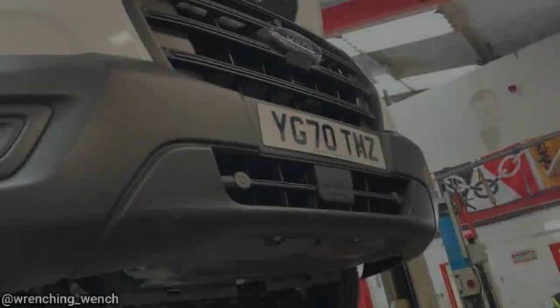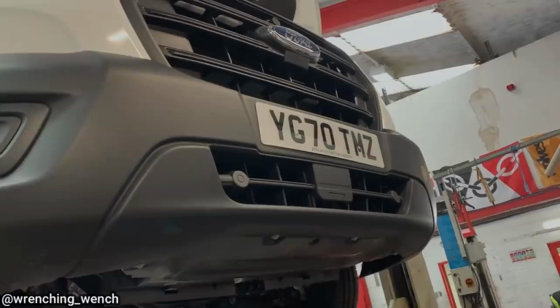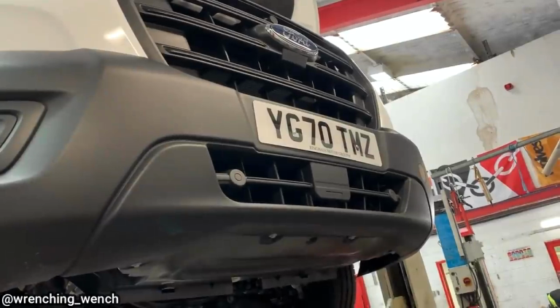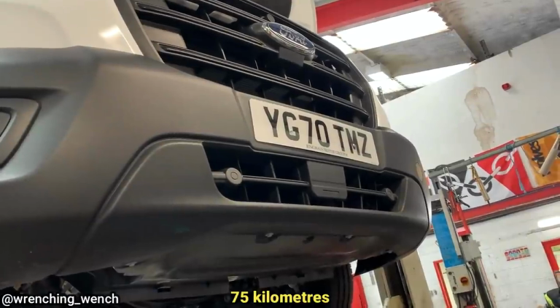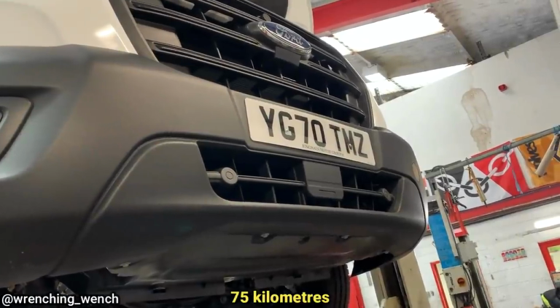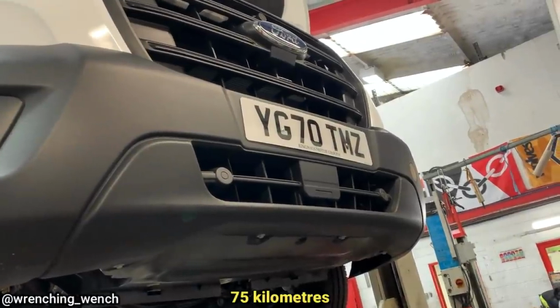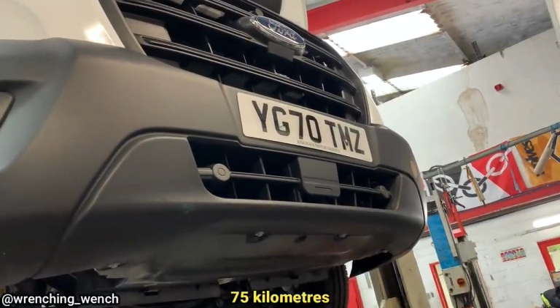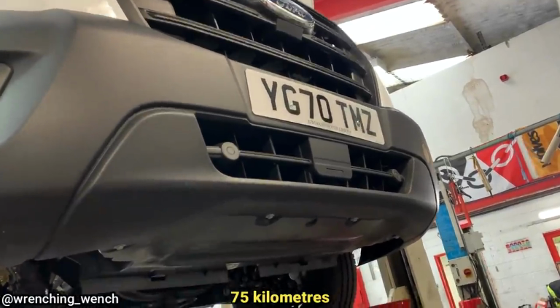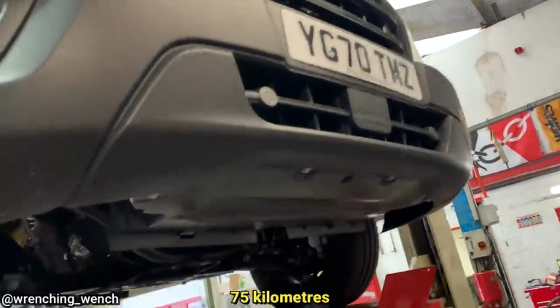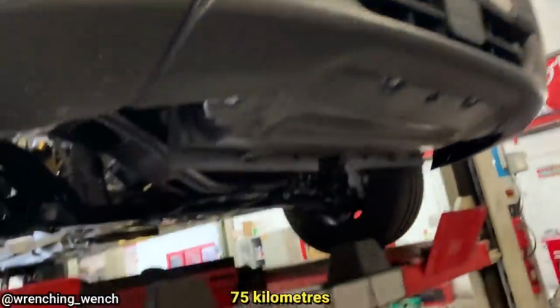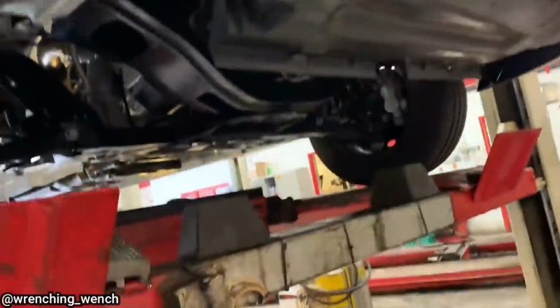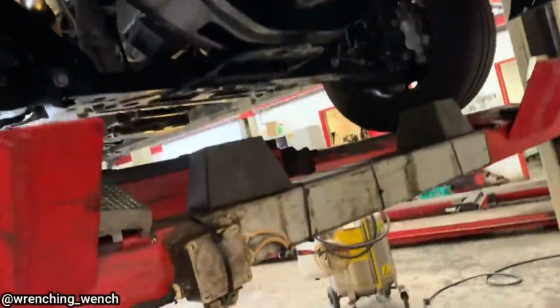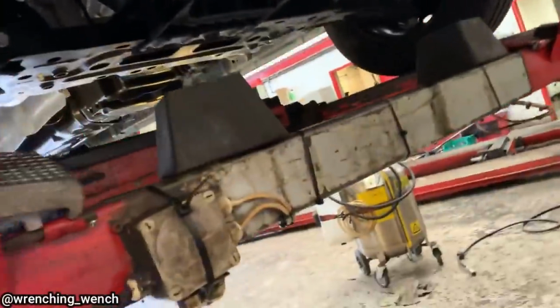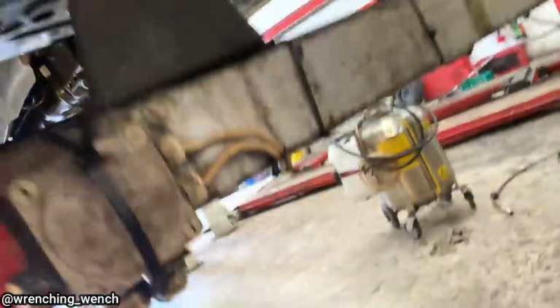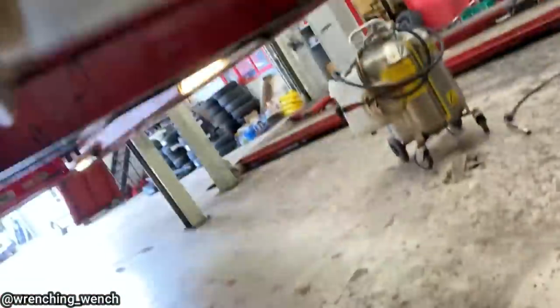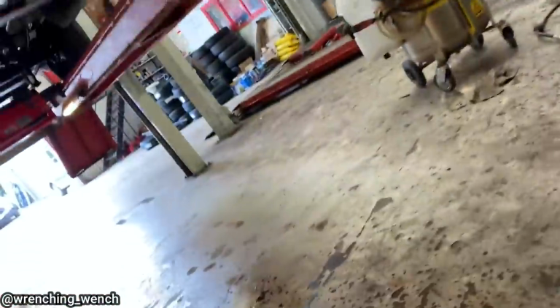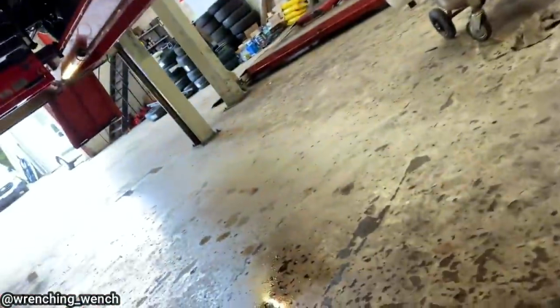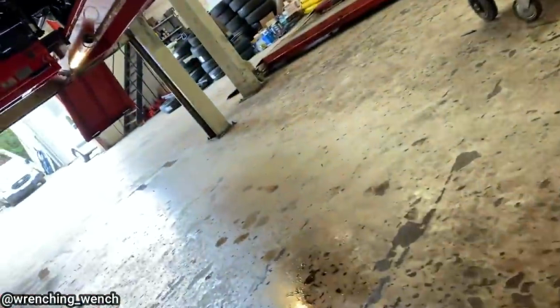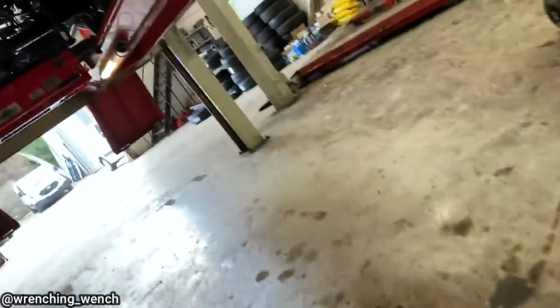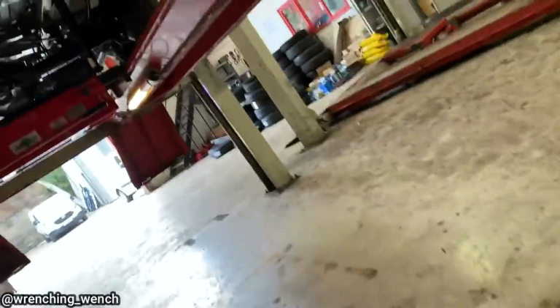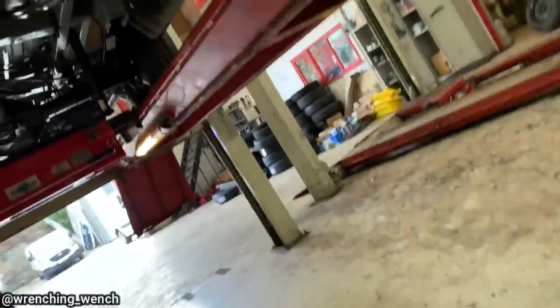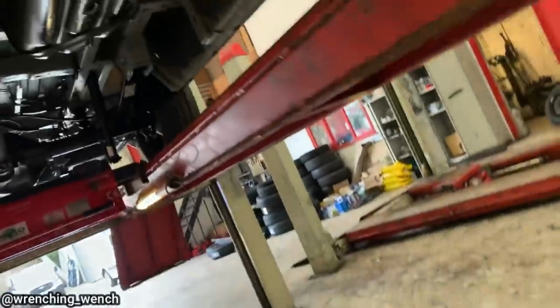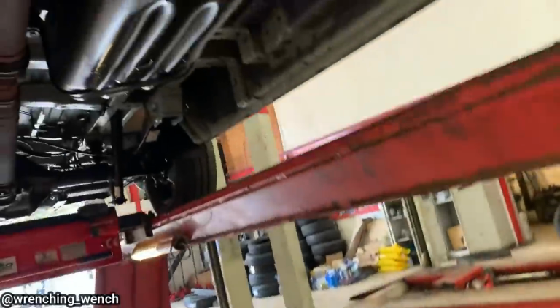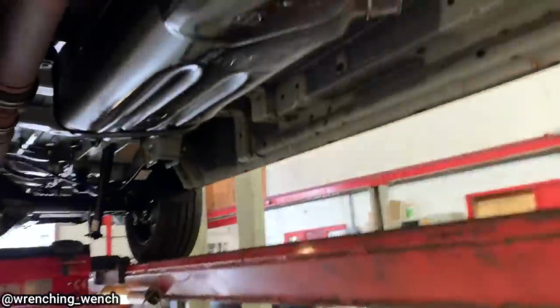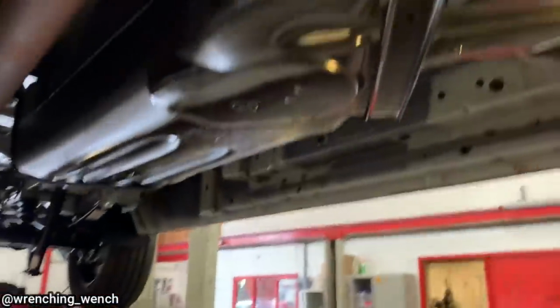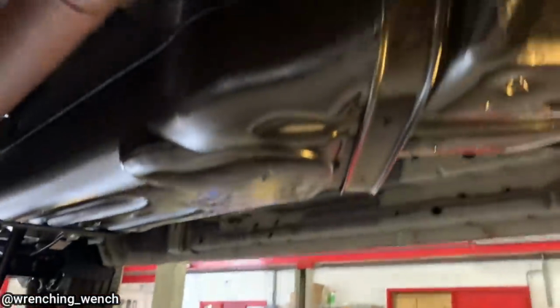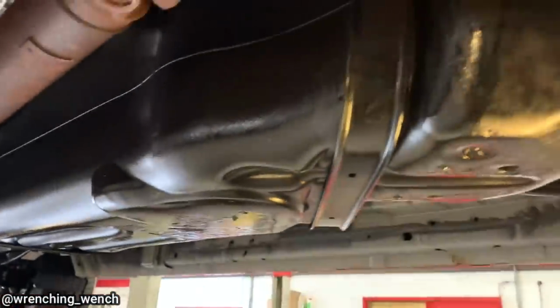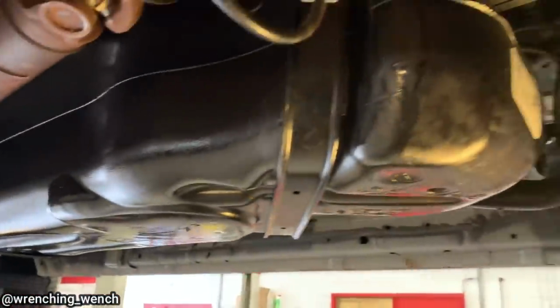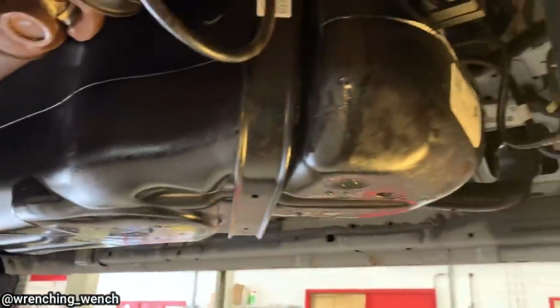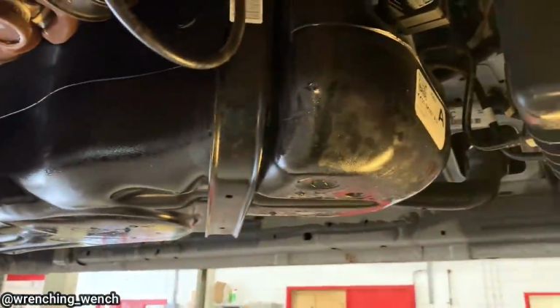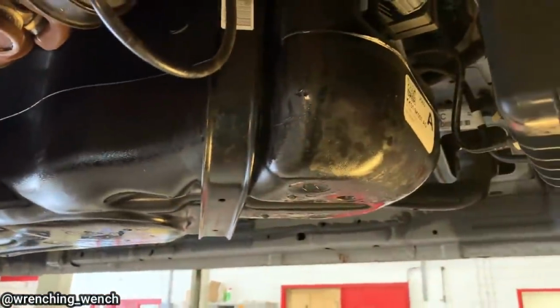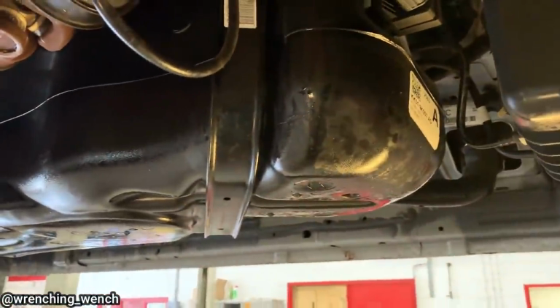With only 47 miles on this Ford Transit, it already has a fuel leak. The technician found it was missing the o-ring for the fuel pump, and the lock ring was loose.